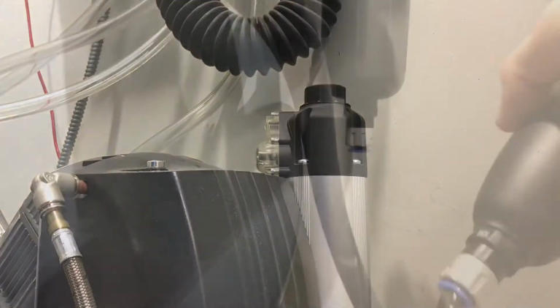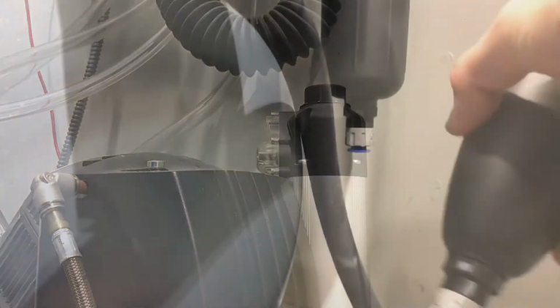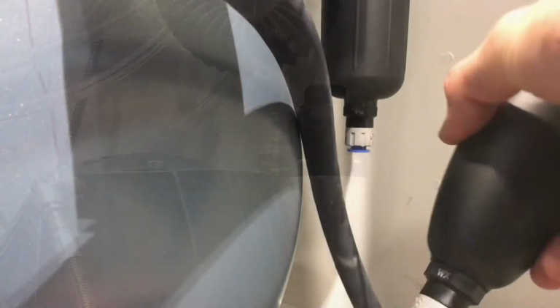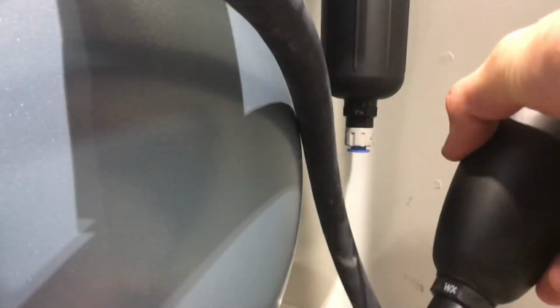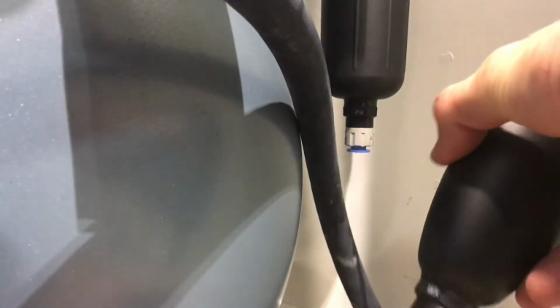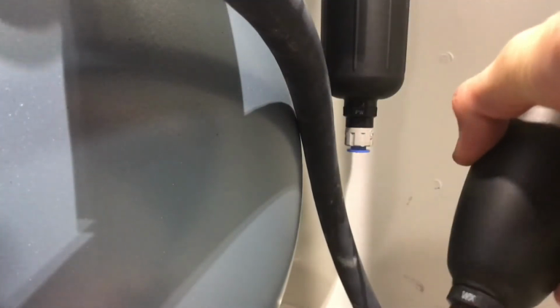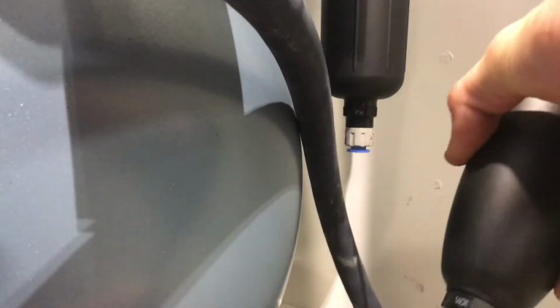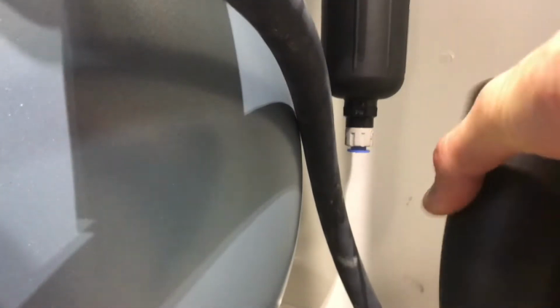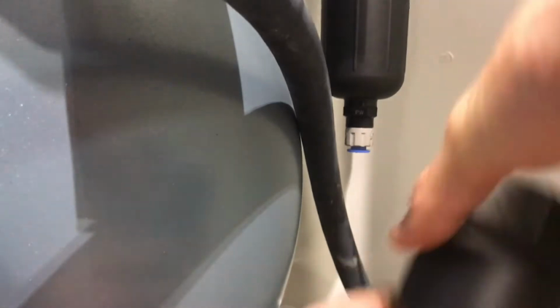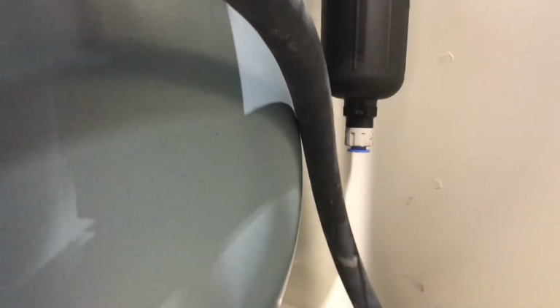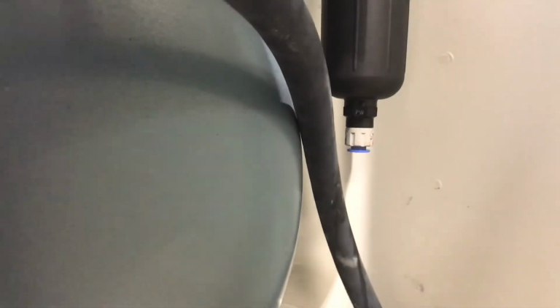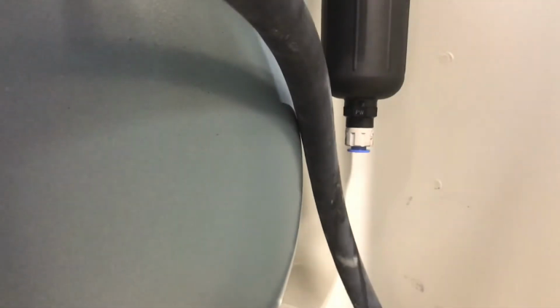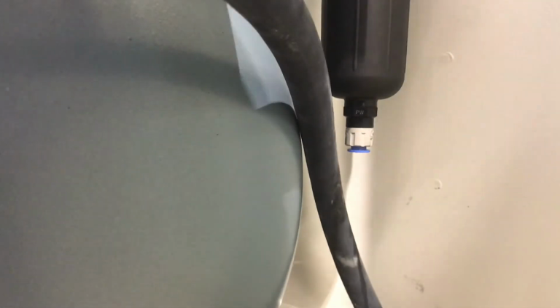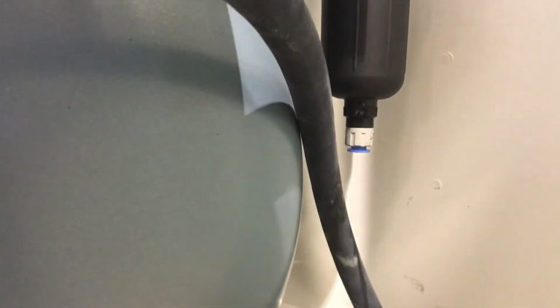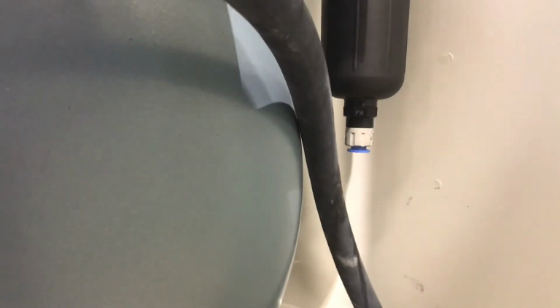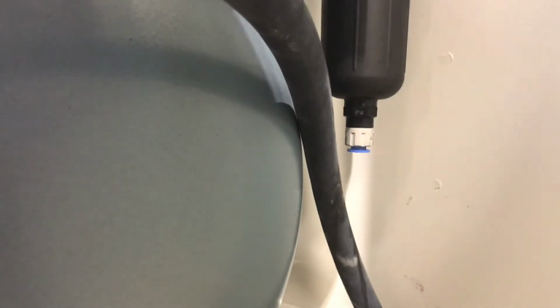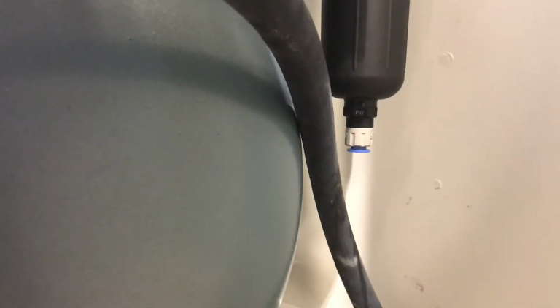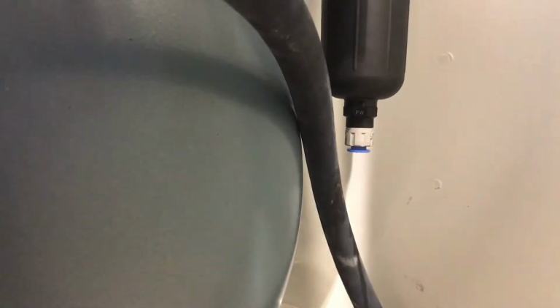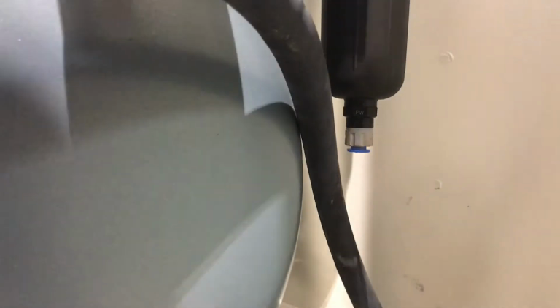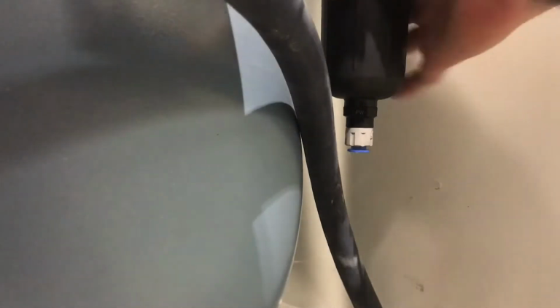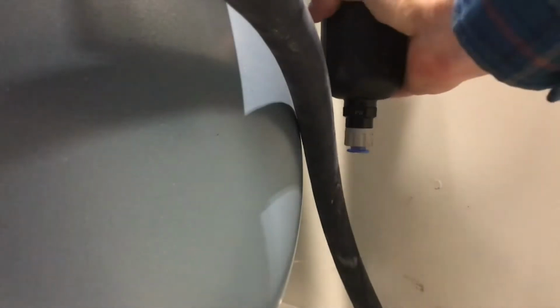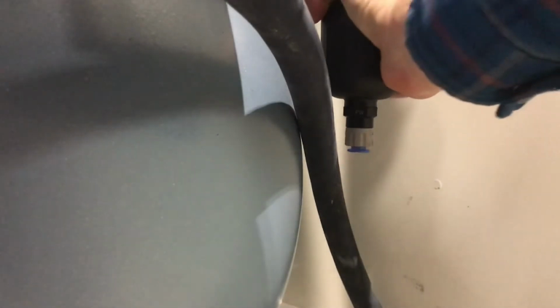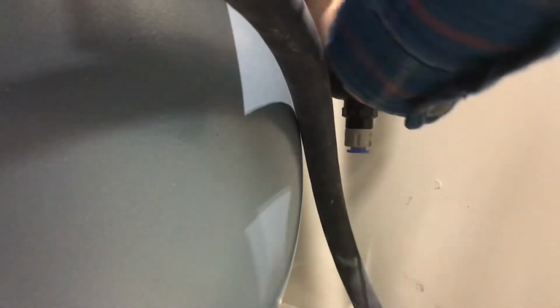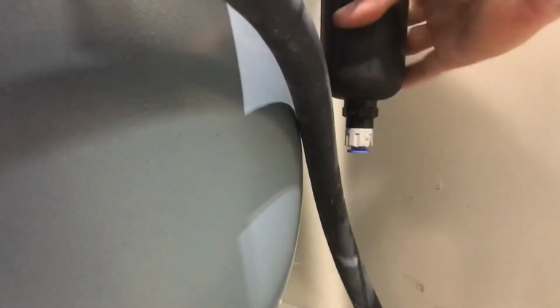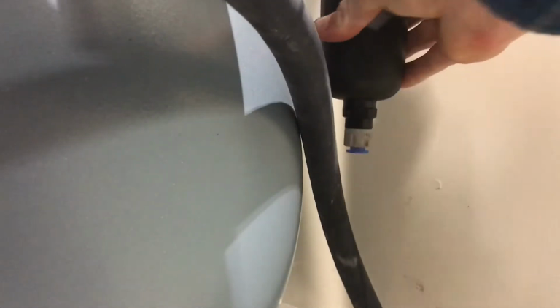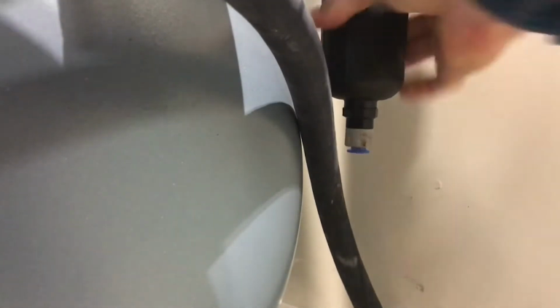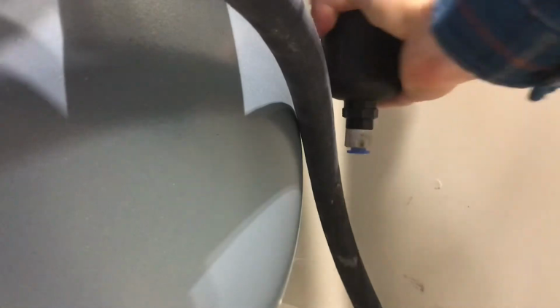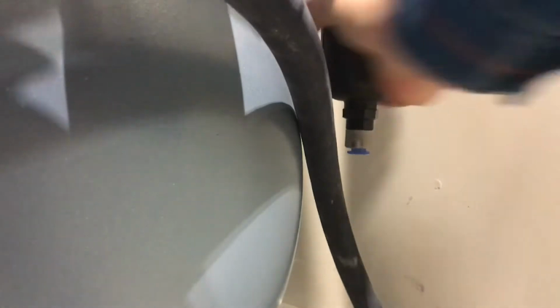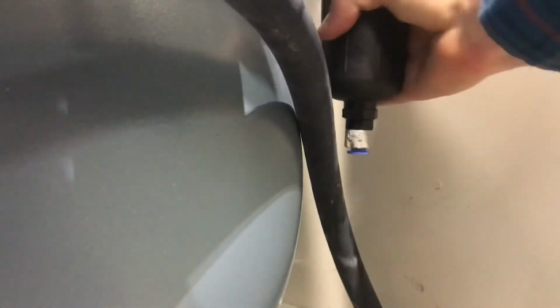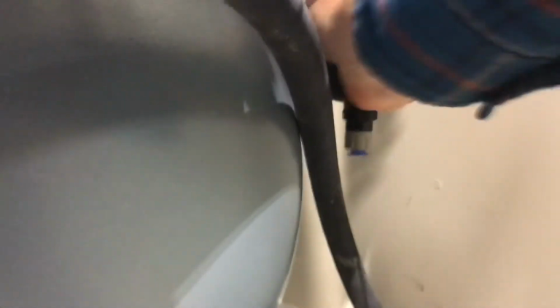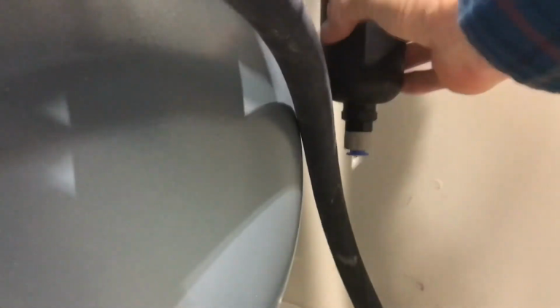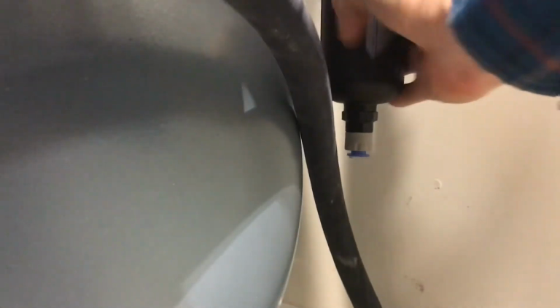Next, you will unscrew the bottom membrane filter and replace it with a clean membrane filter.